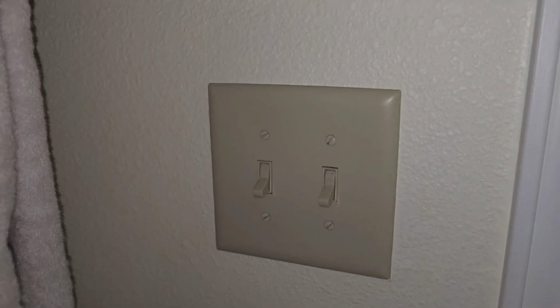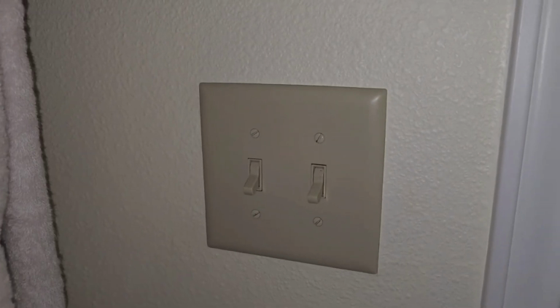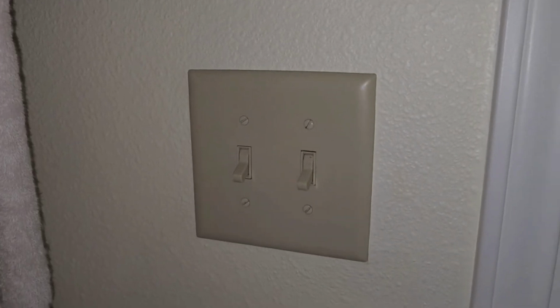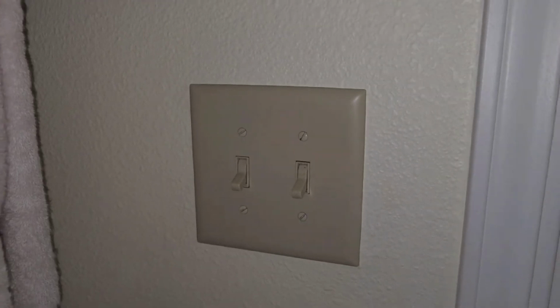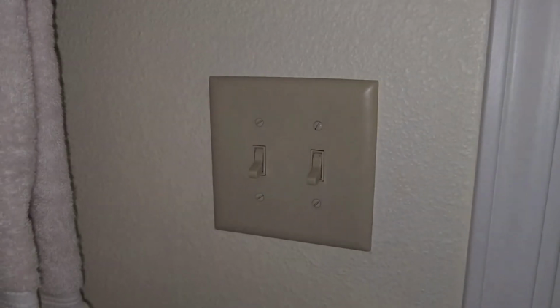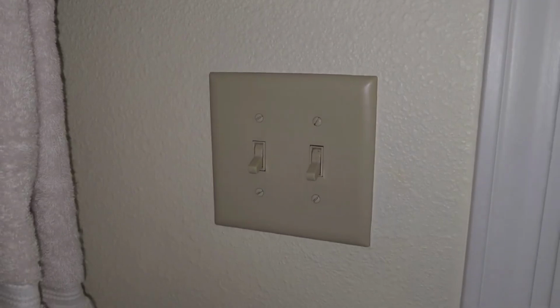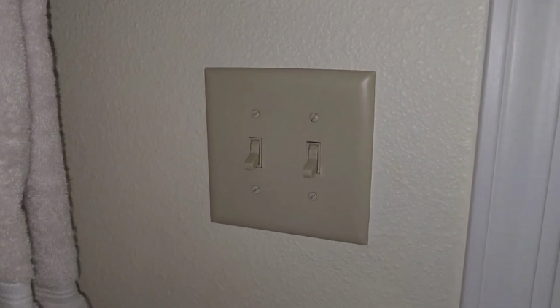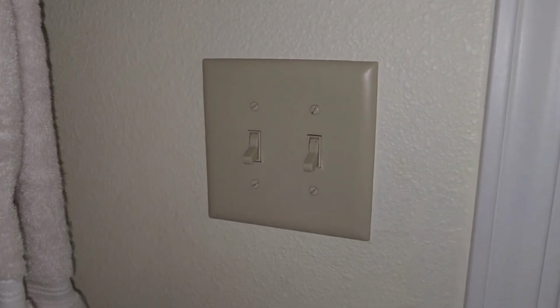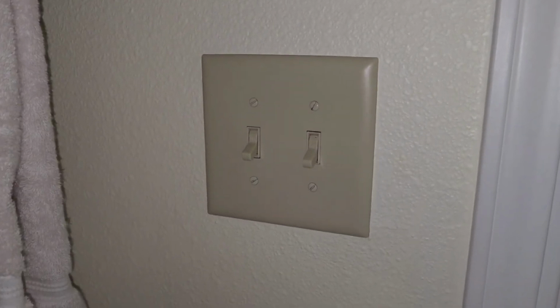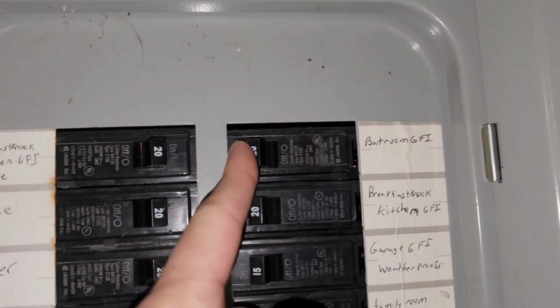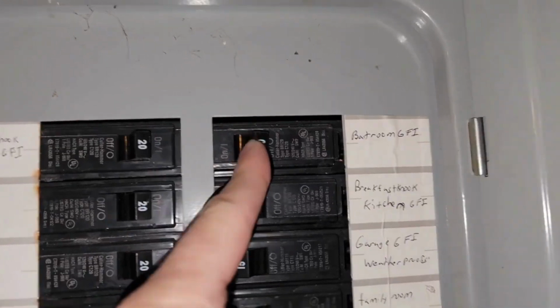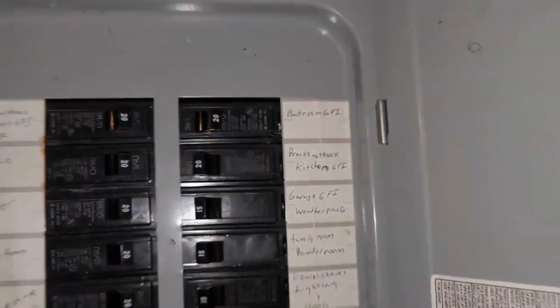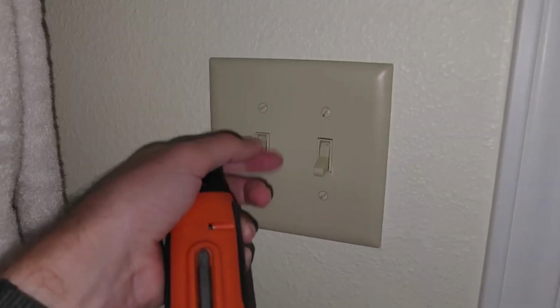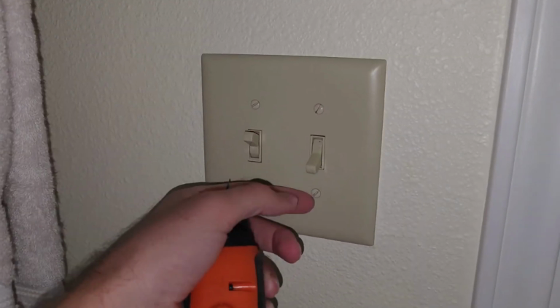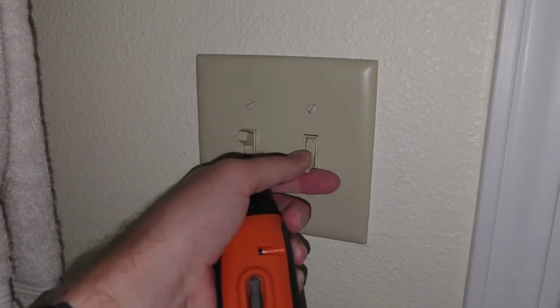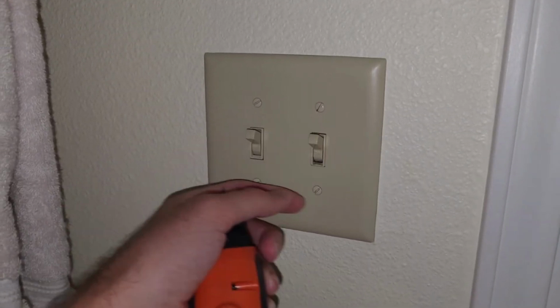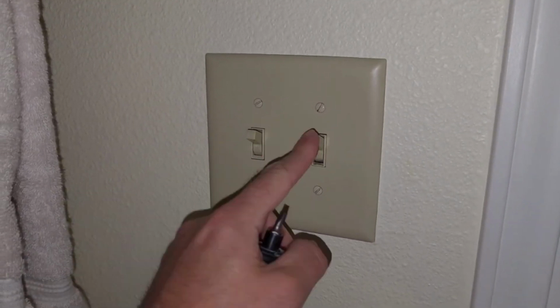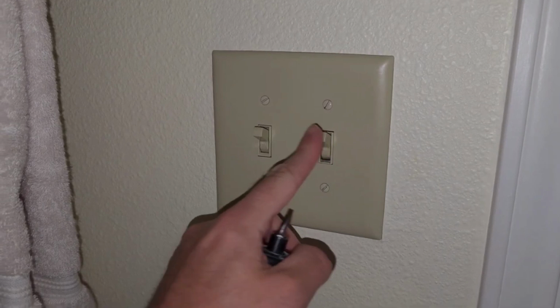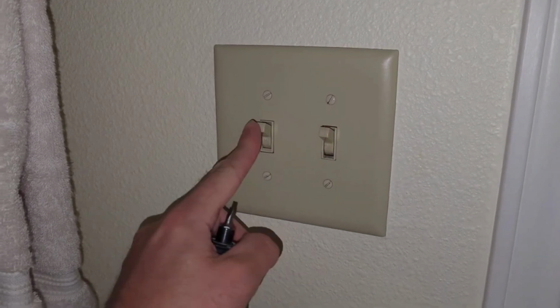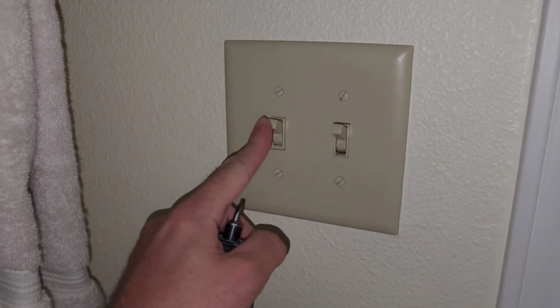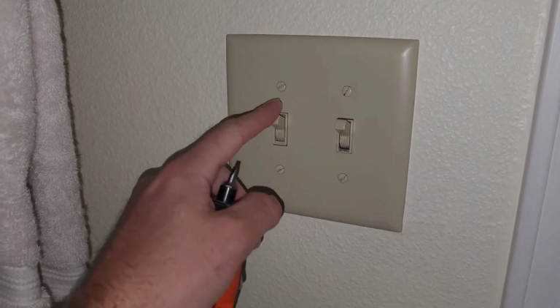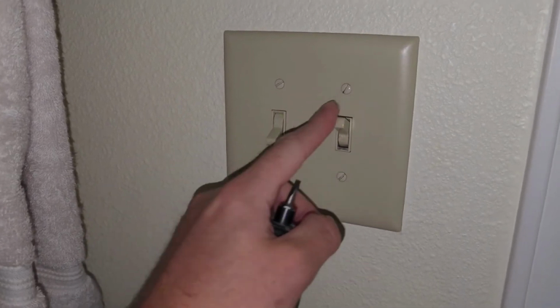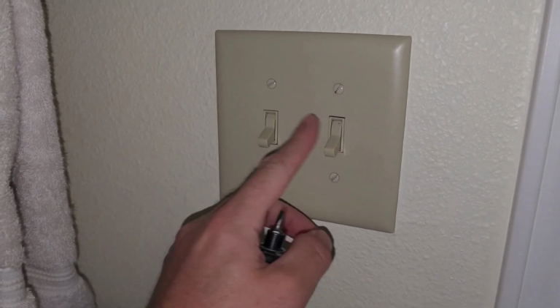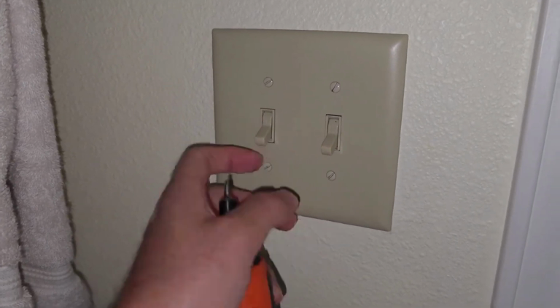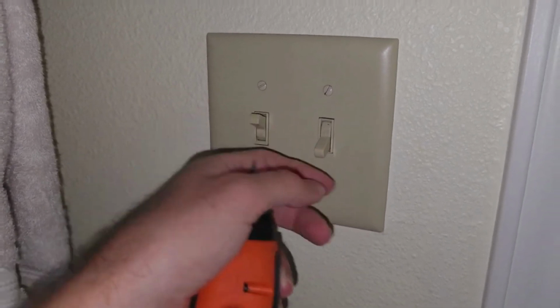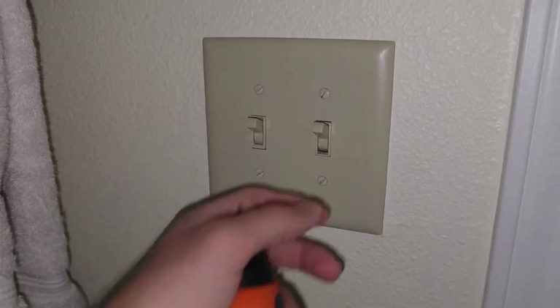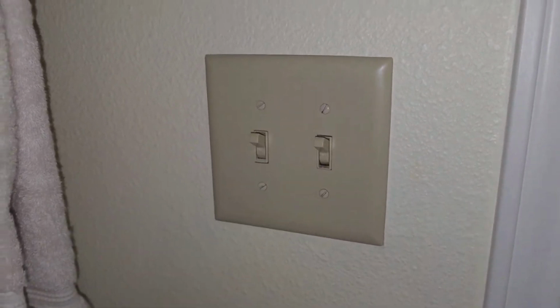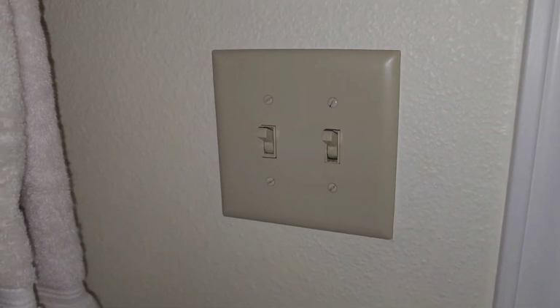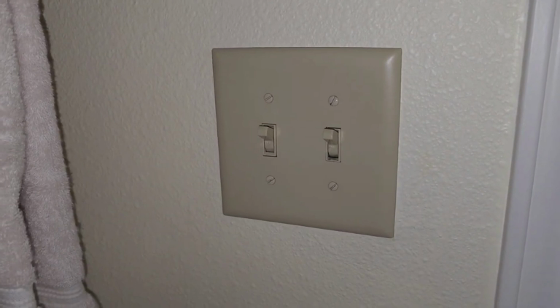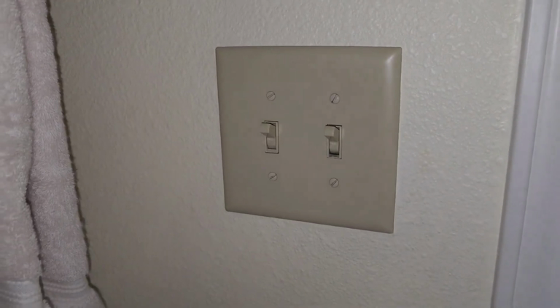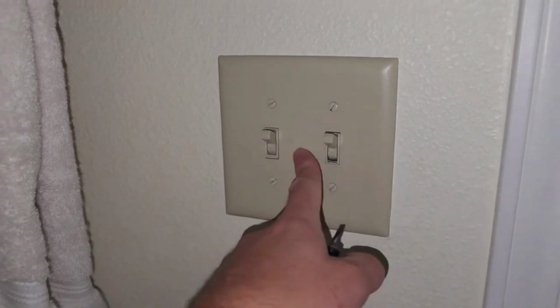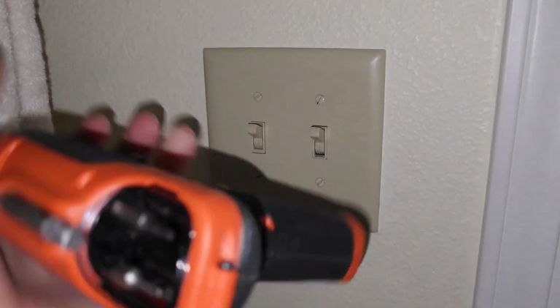First thing you're gonna do is flip the switch to your breaker, then come over here and flip these switches — this is the light switch, that's the fan. Nothing's happening in here so I am safe to take this apart.